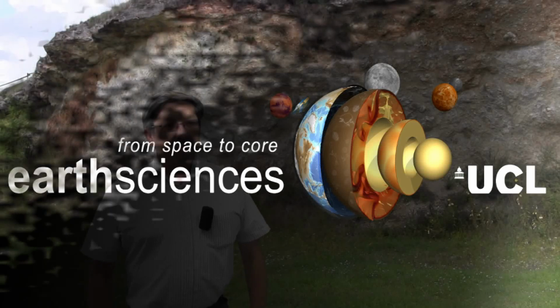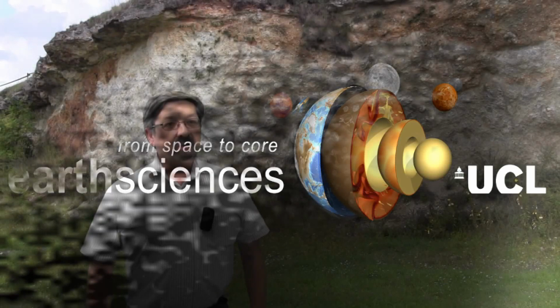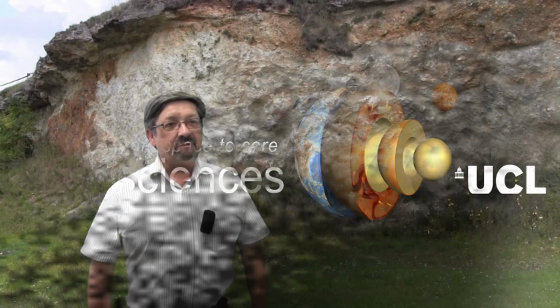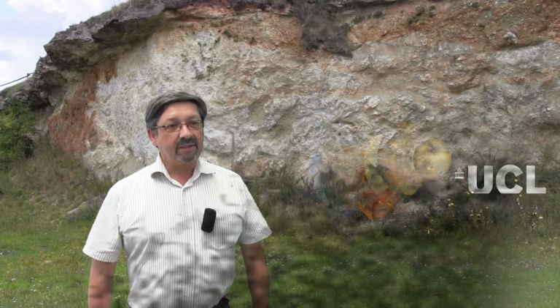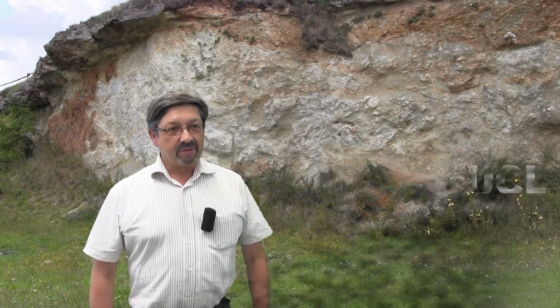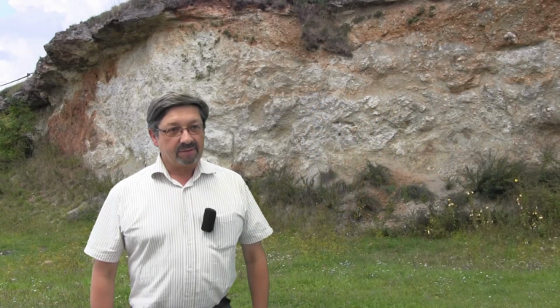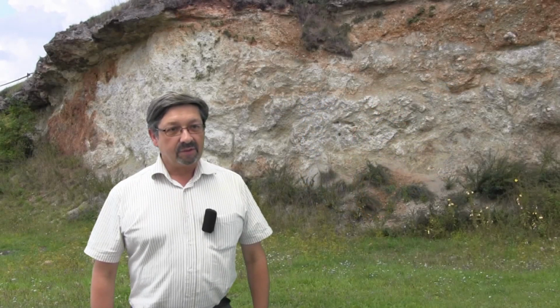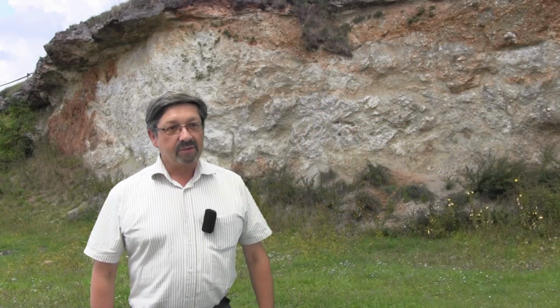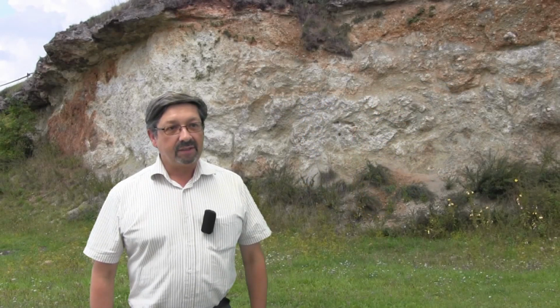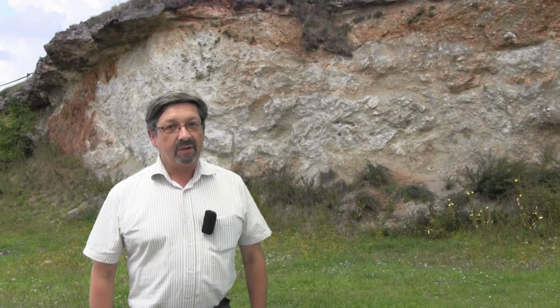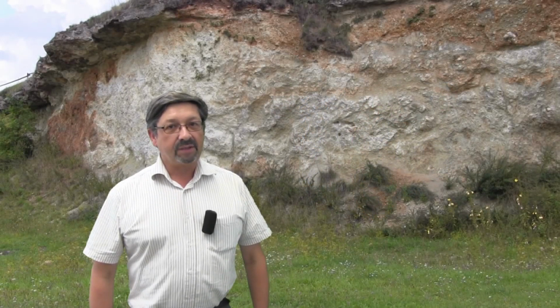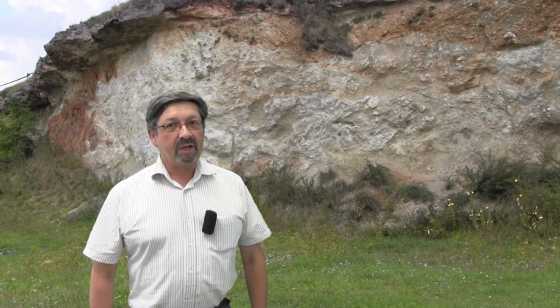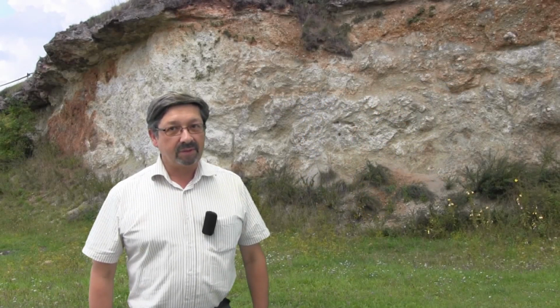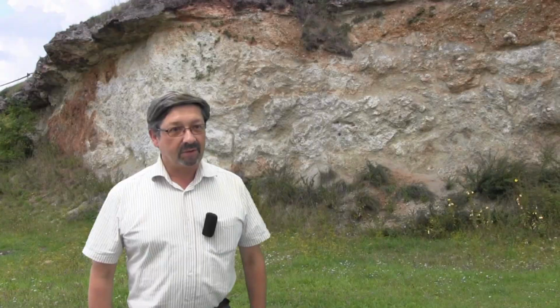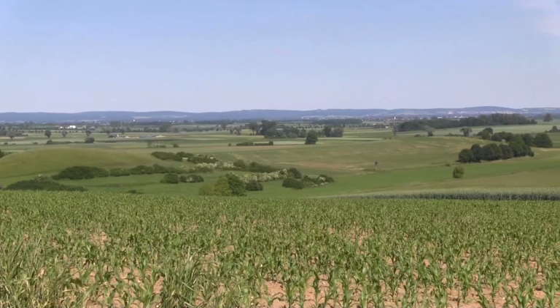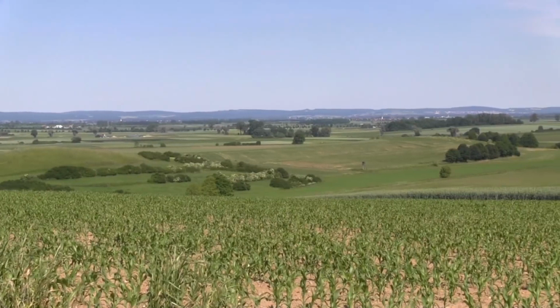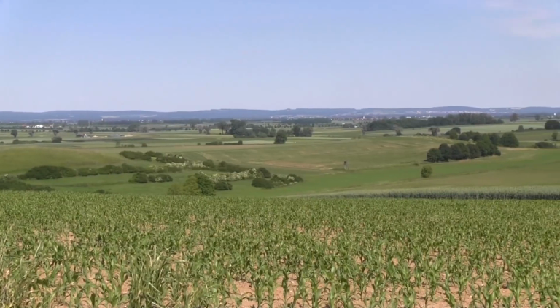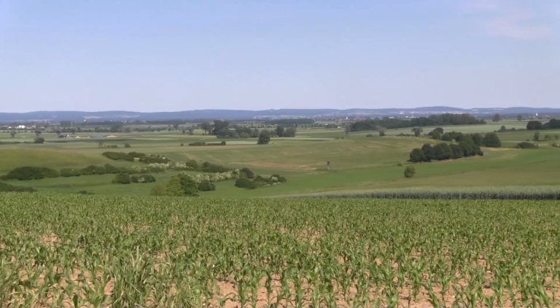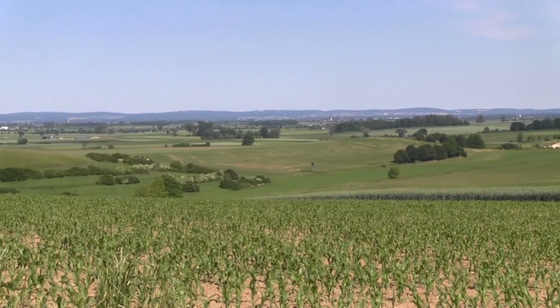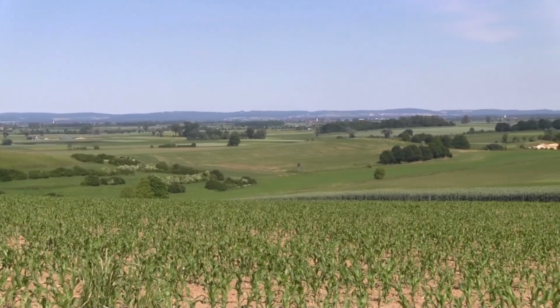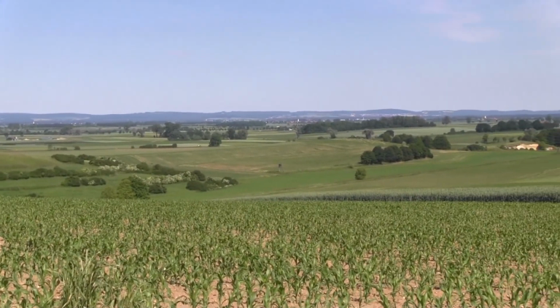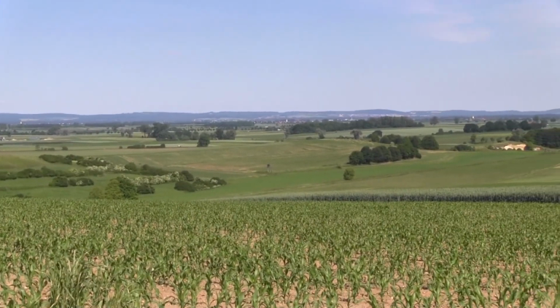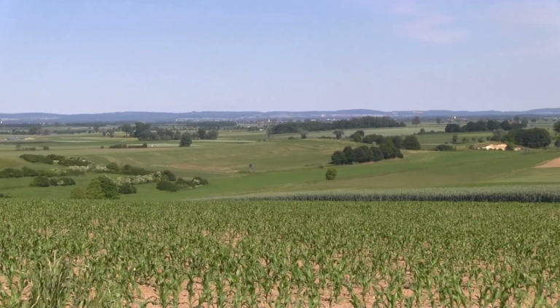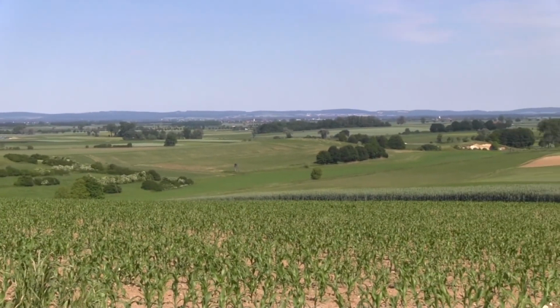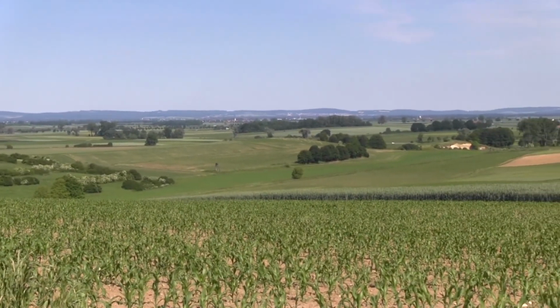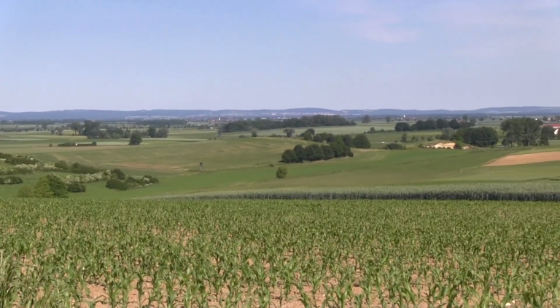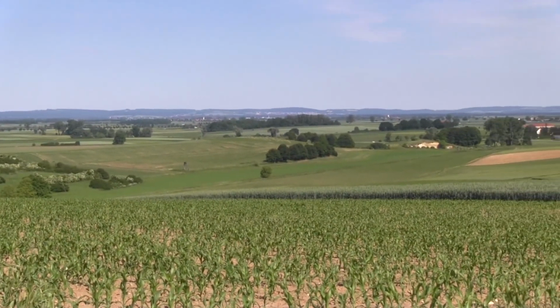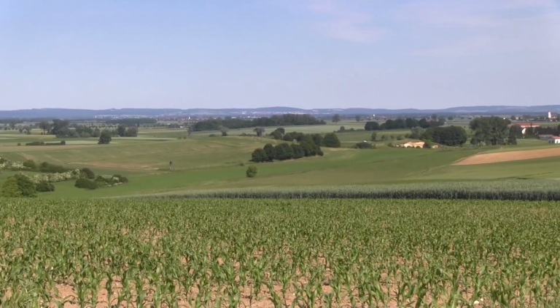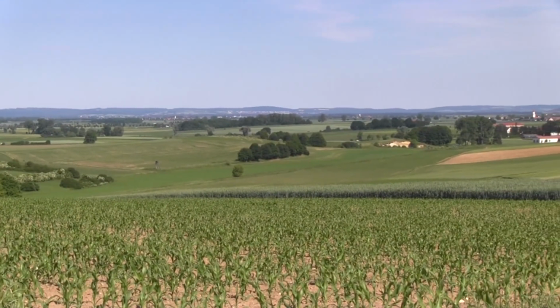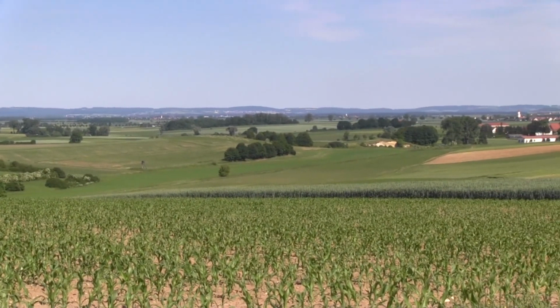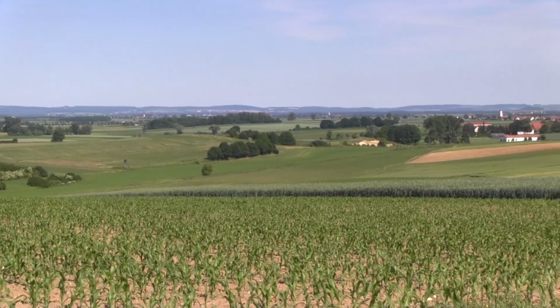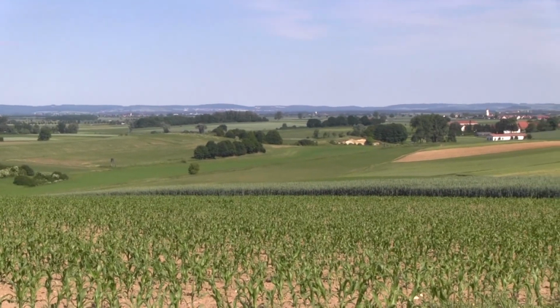We are at Wengenhausen, which is located on the central uplift of the crater. At this point, the impact depressed the Earth's crust.